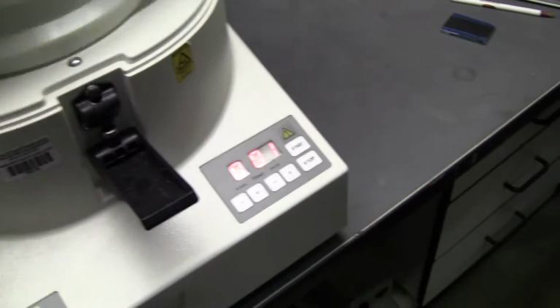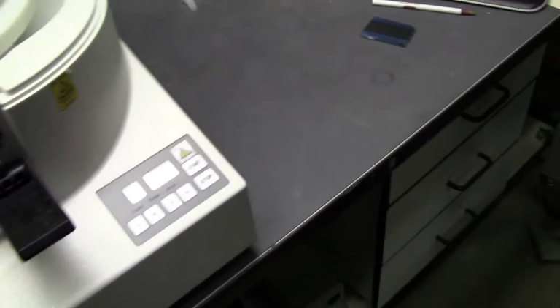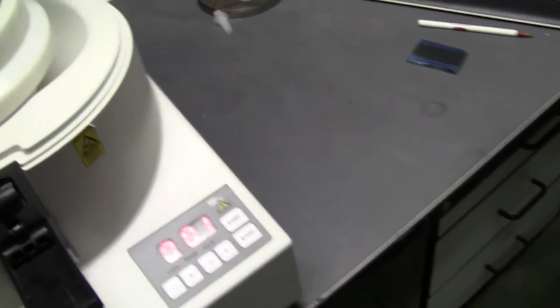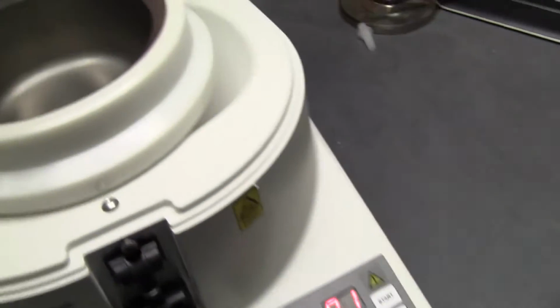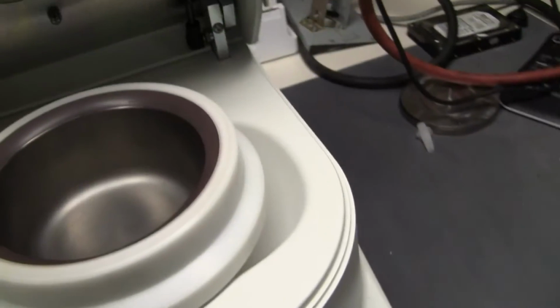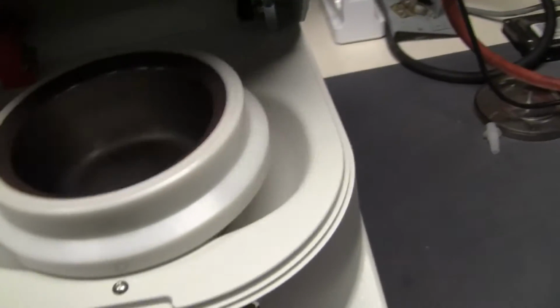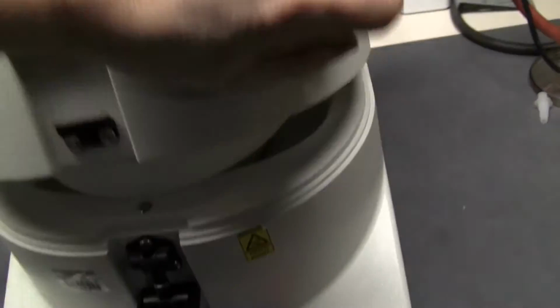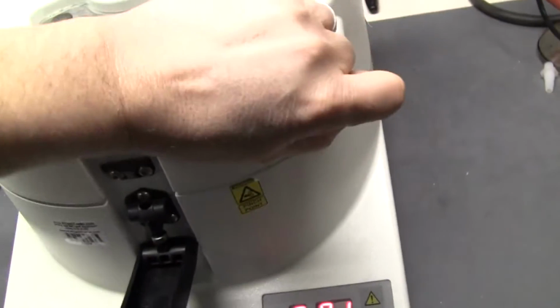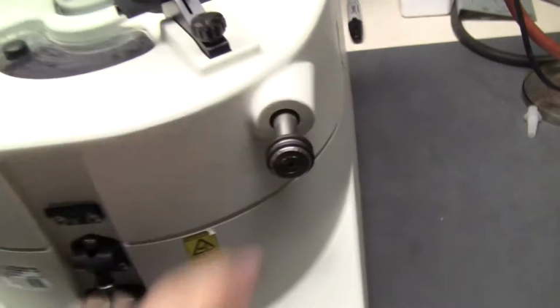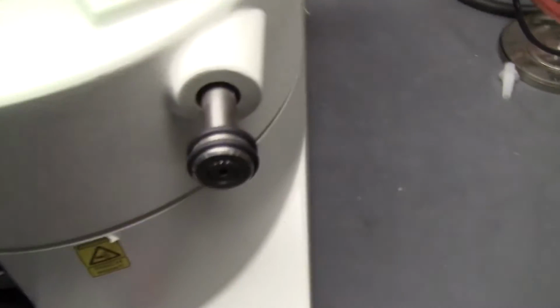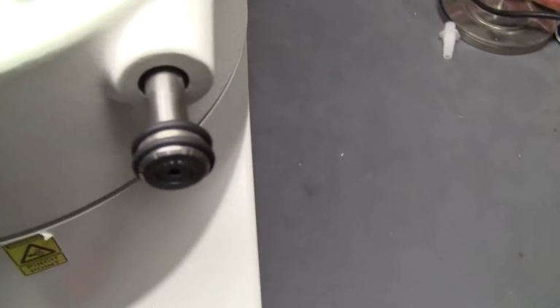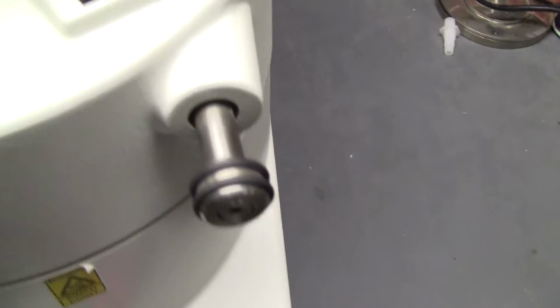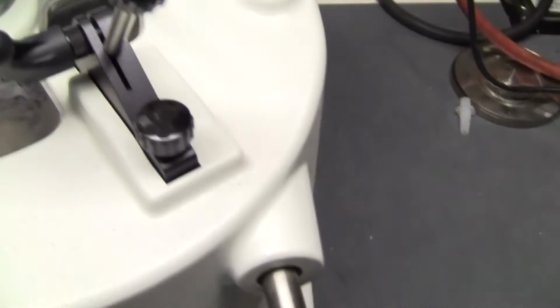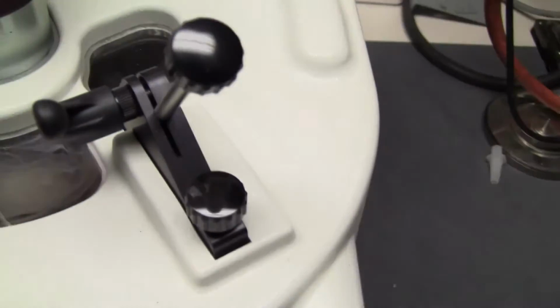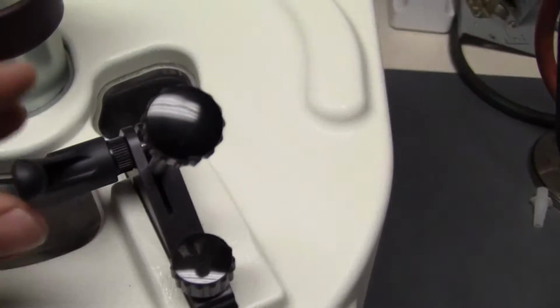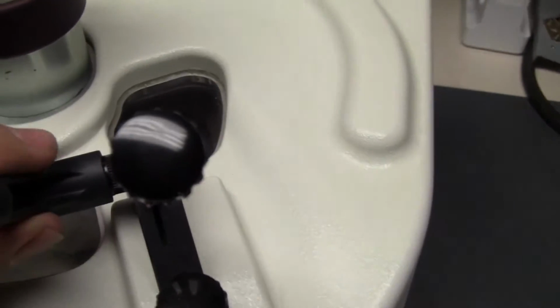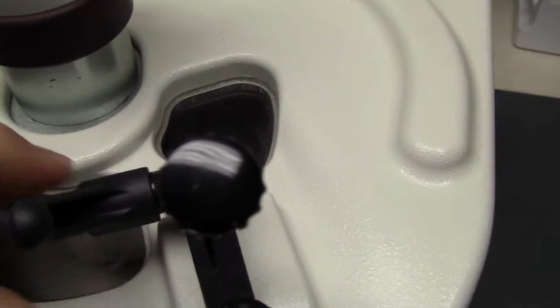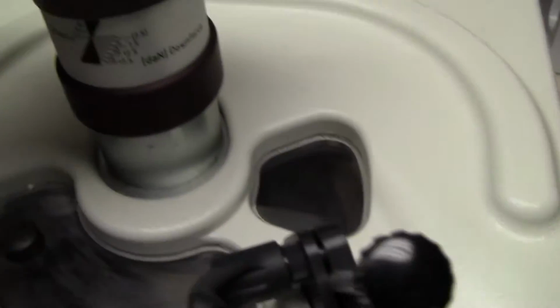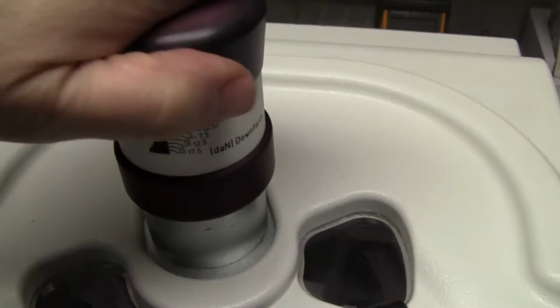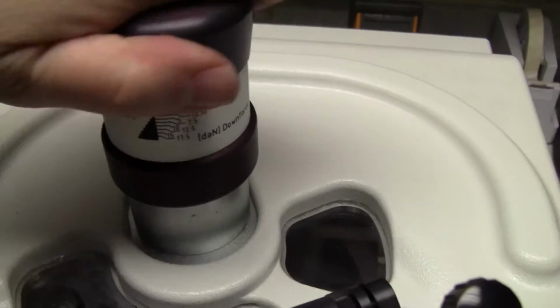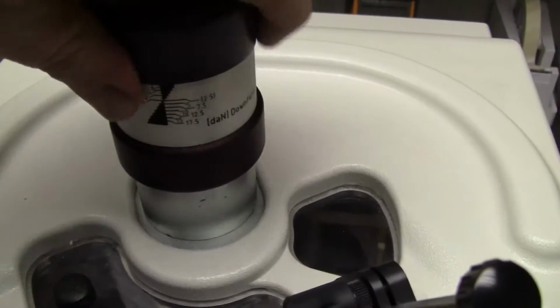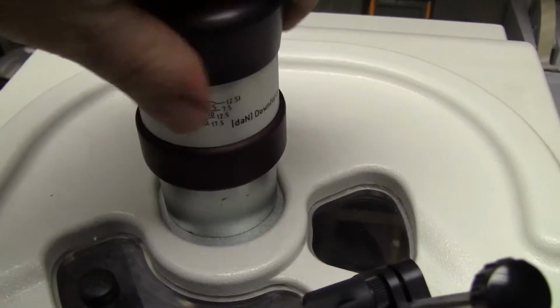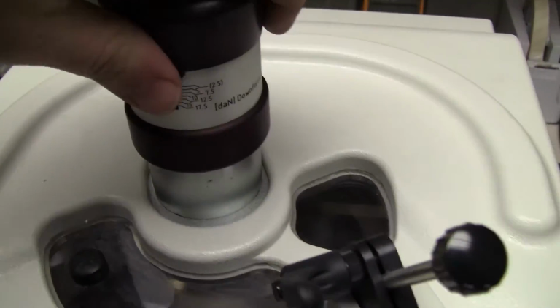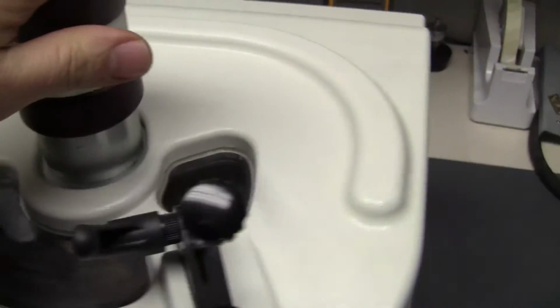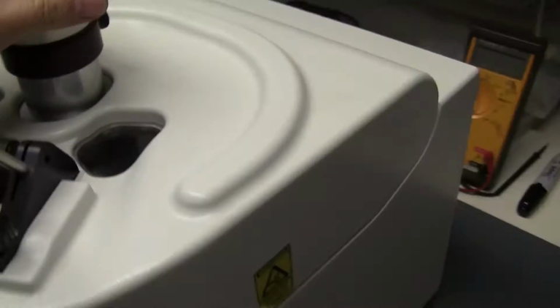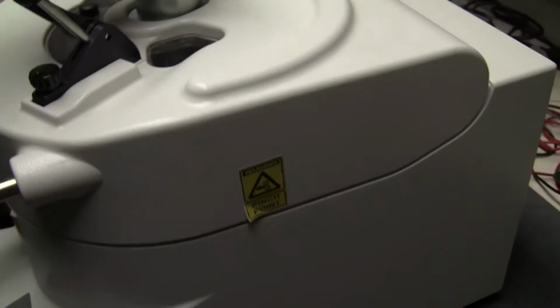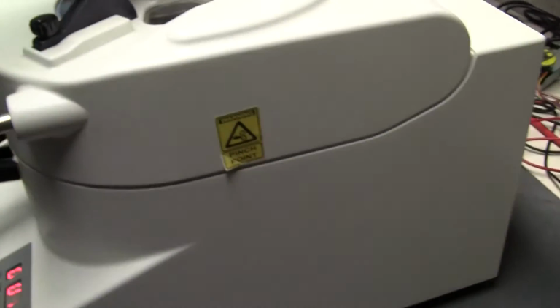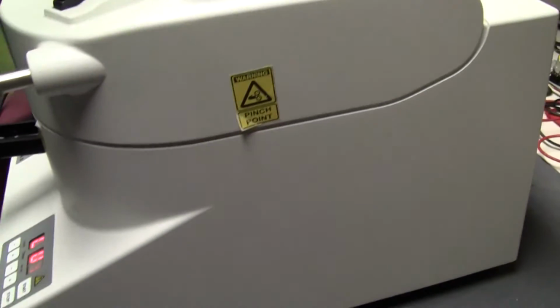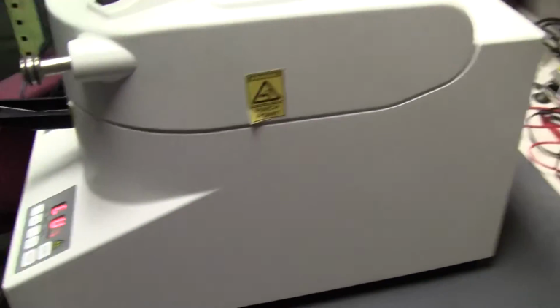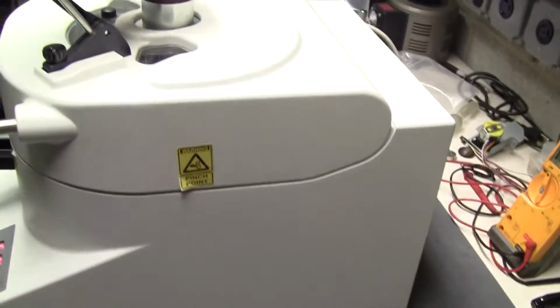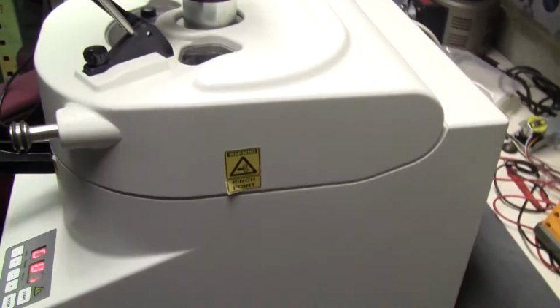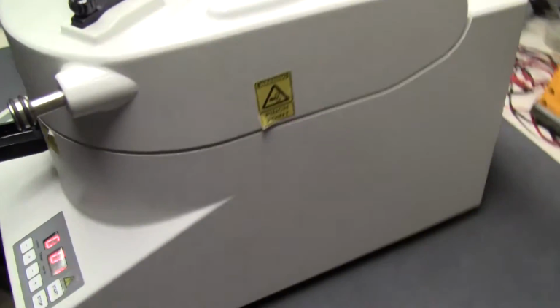I'm actually going to lower it from here. There's that handle up there. Adjustment blade. Pestle down. Very nice condition.